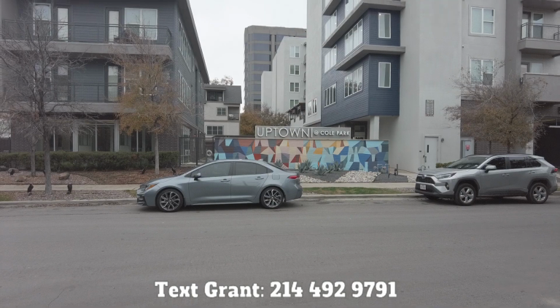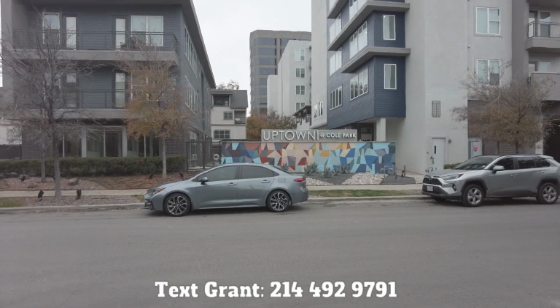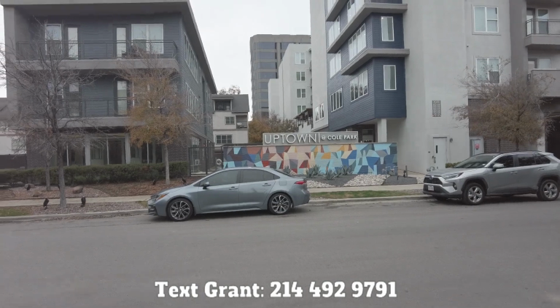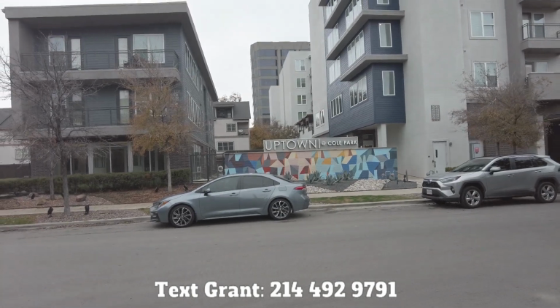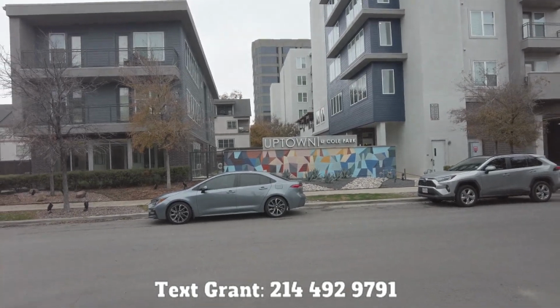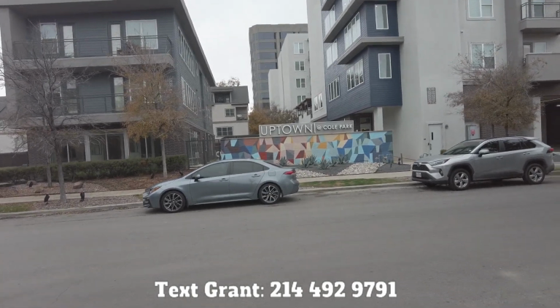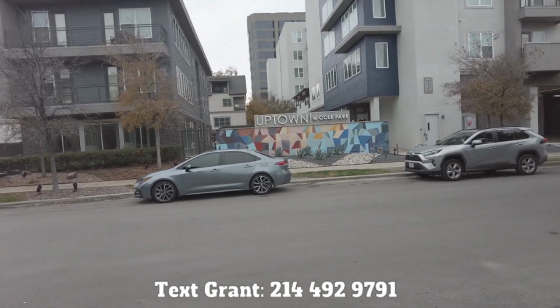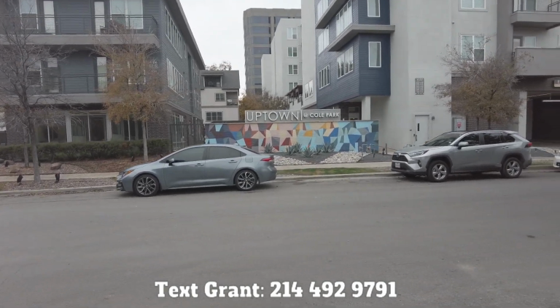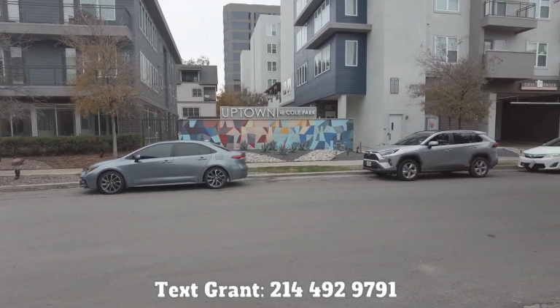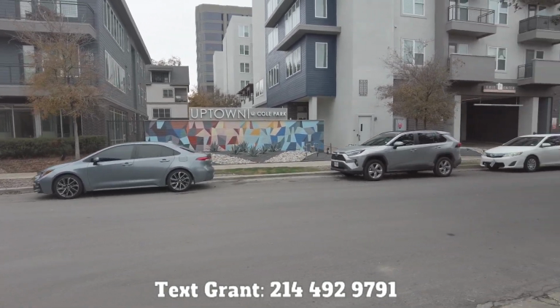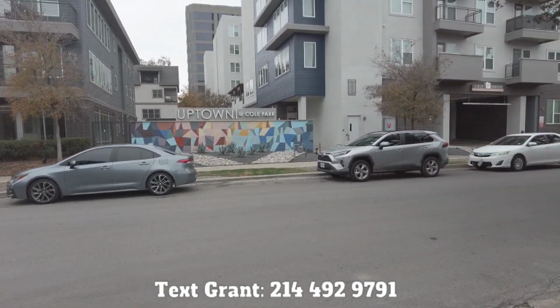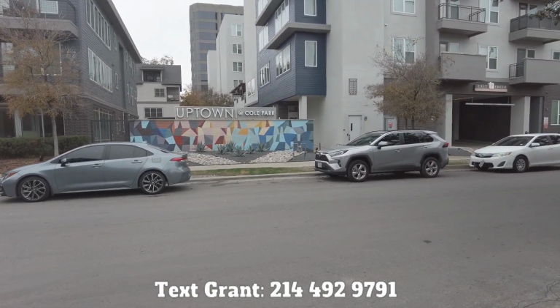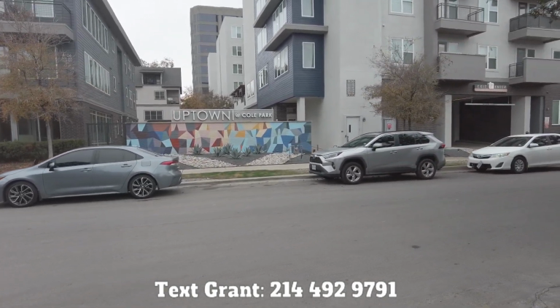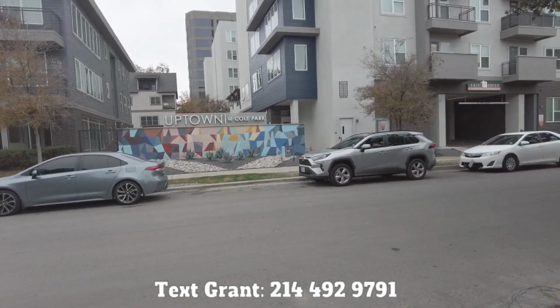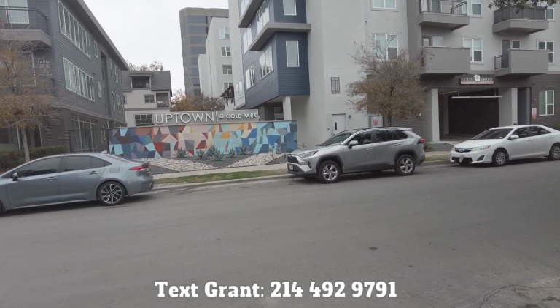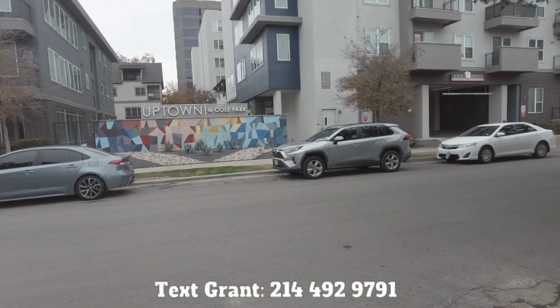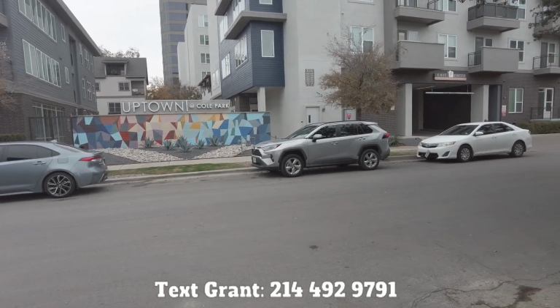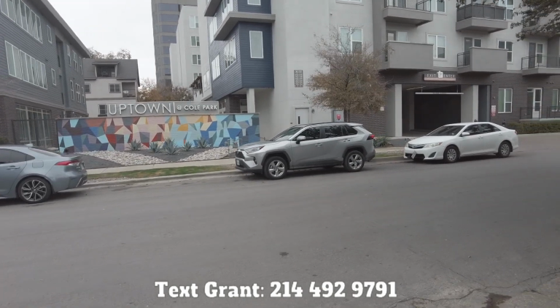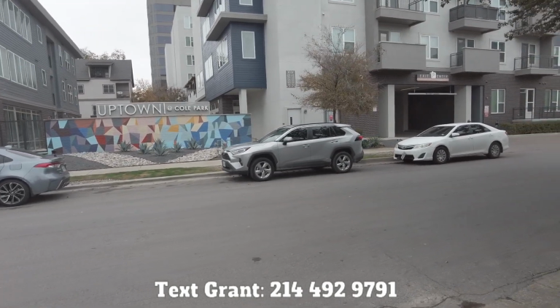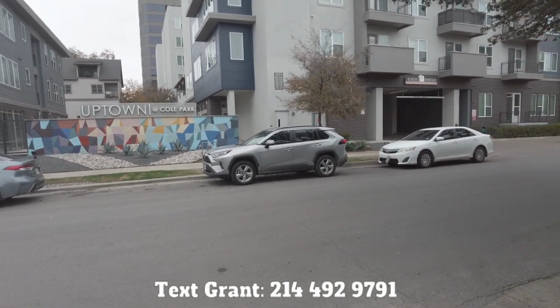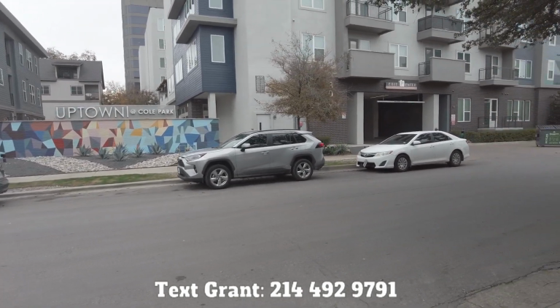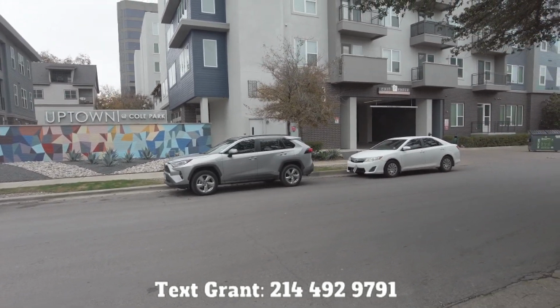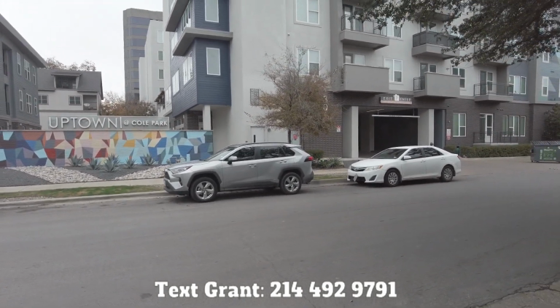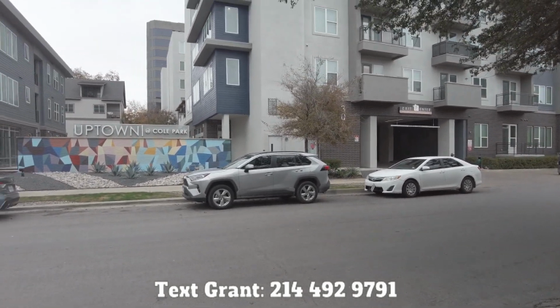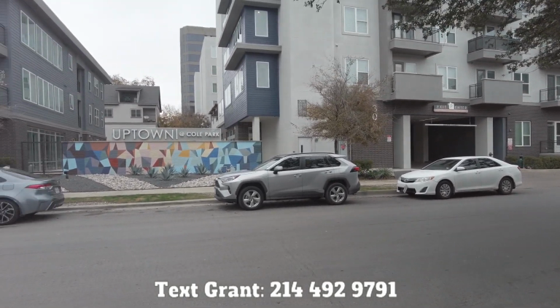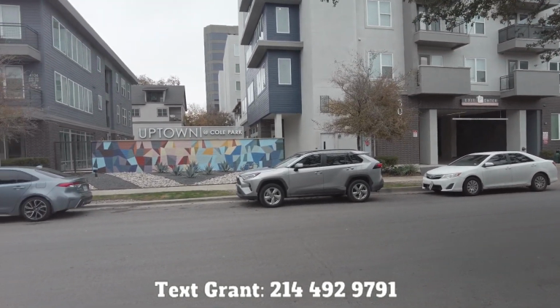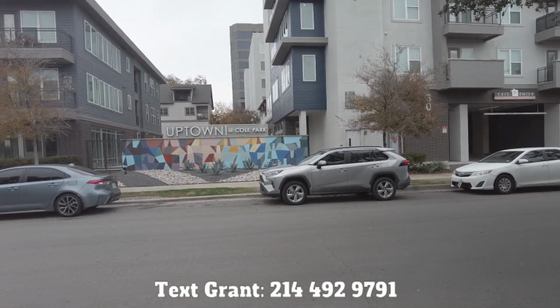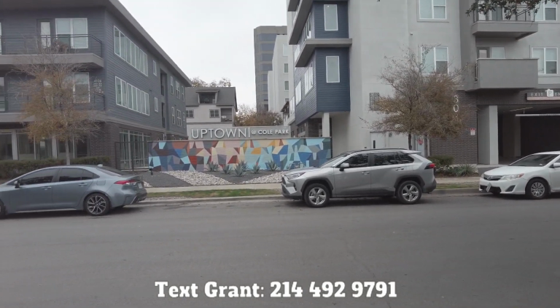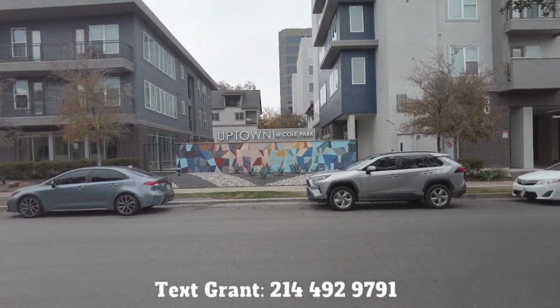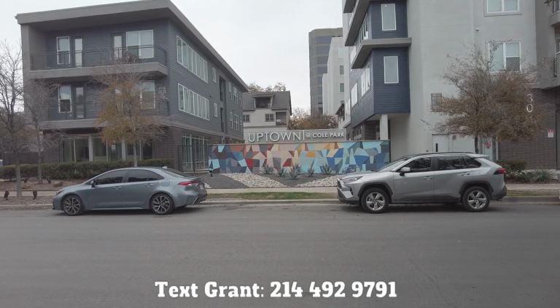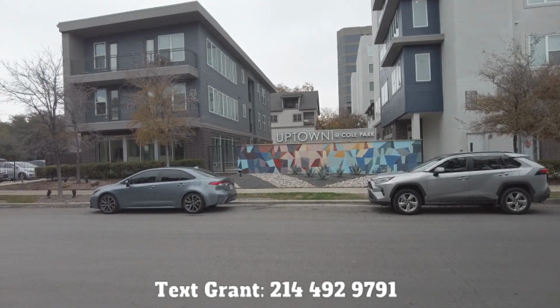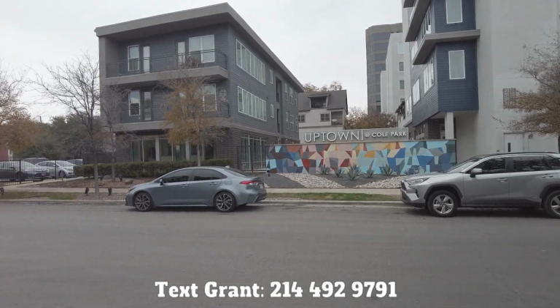Howdy everyone, this is Grant Bynum with Uptown 101. We've got a fast, free, and friendly service that helps you find your perfect place in the Uptown and Dallas area.